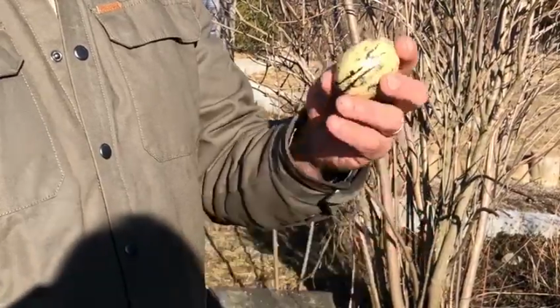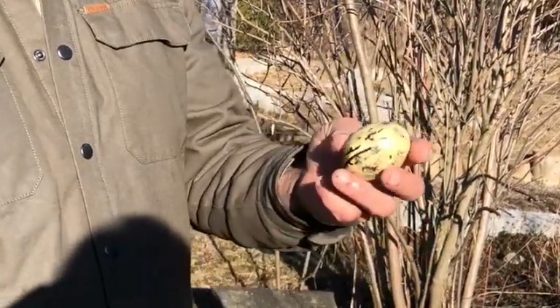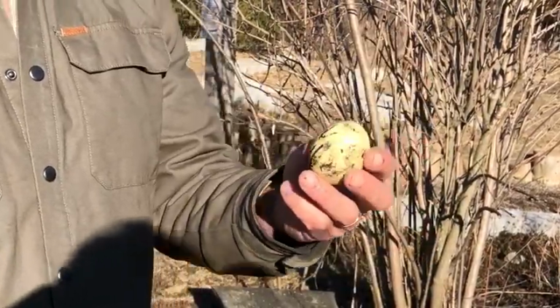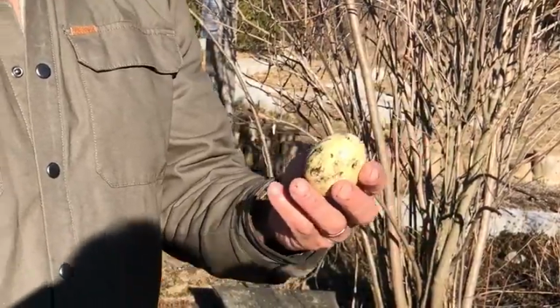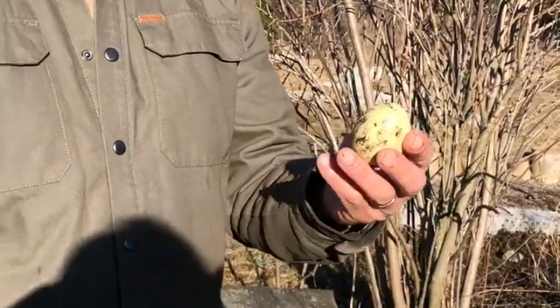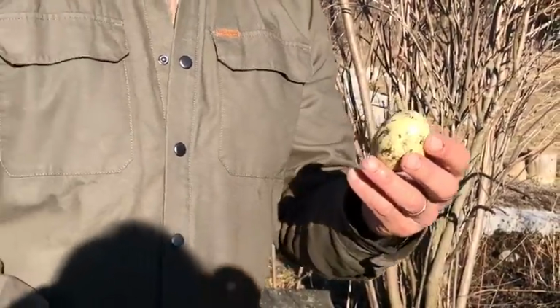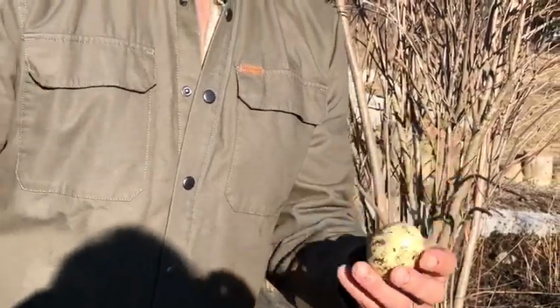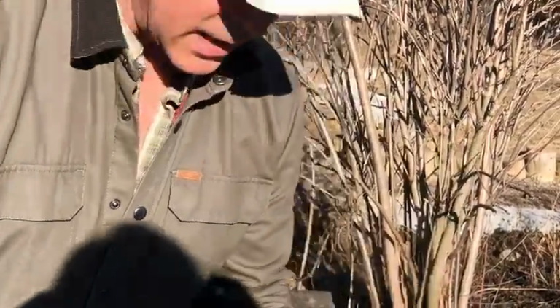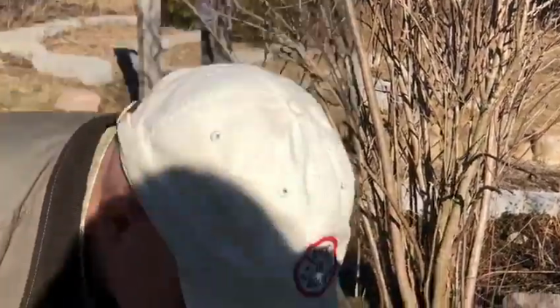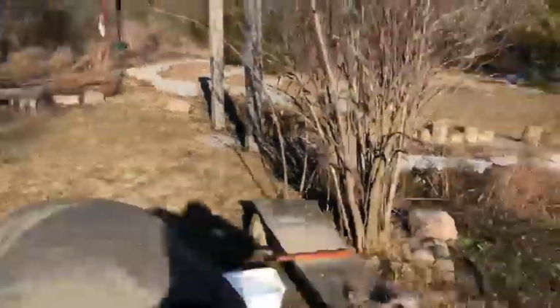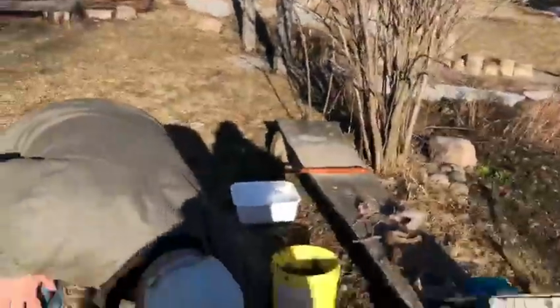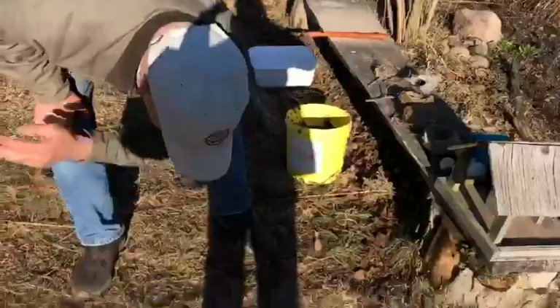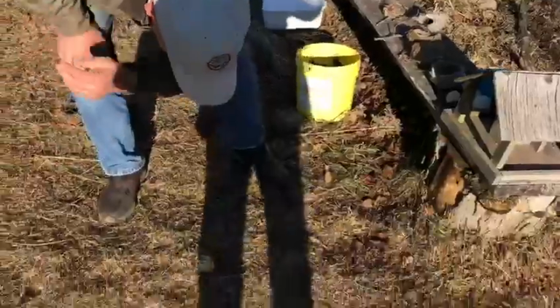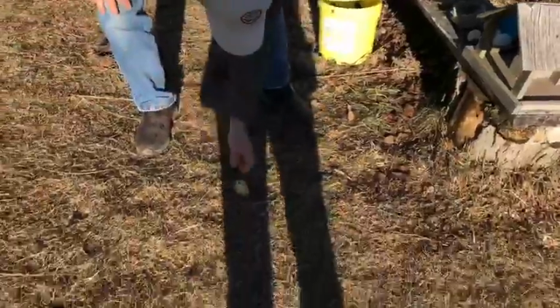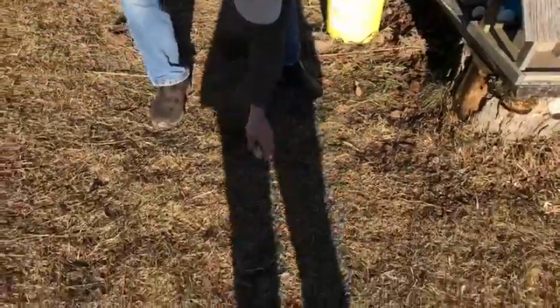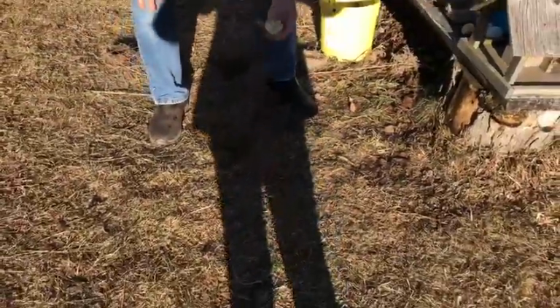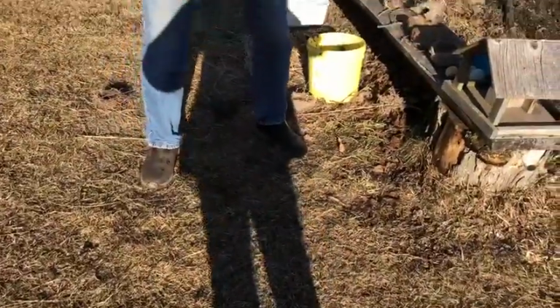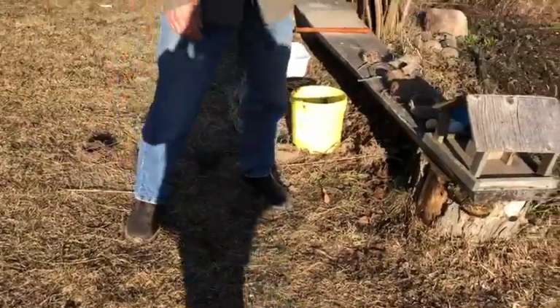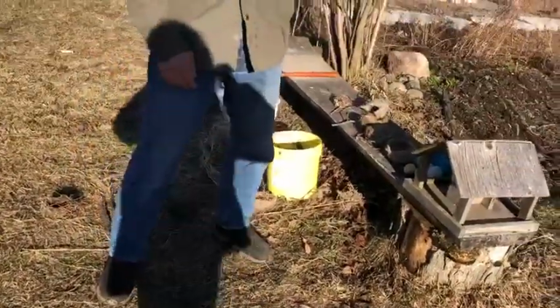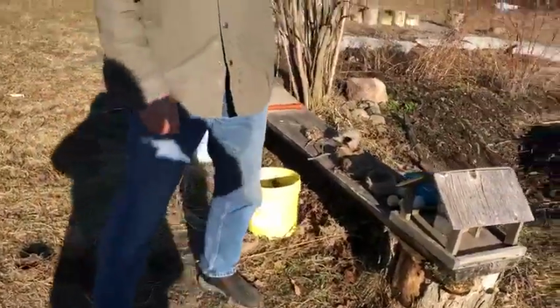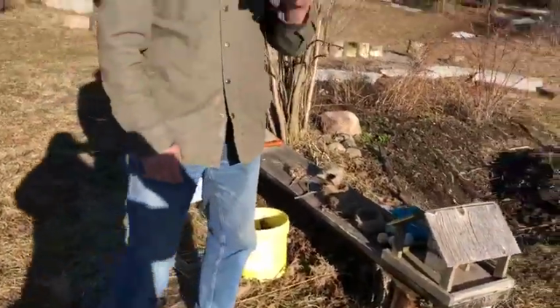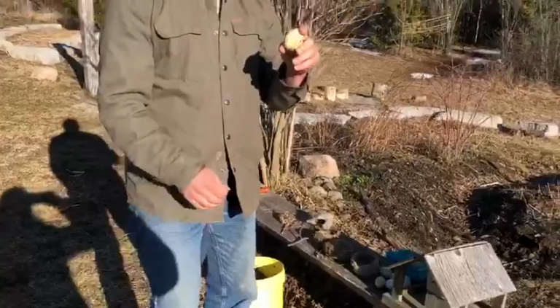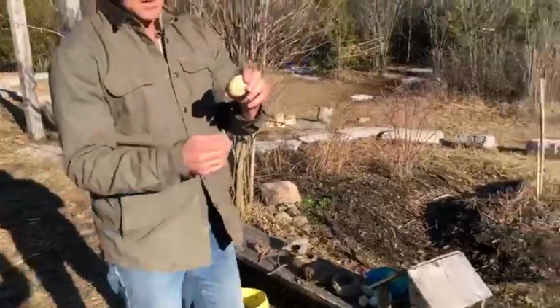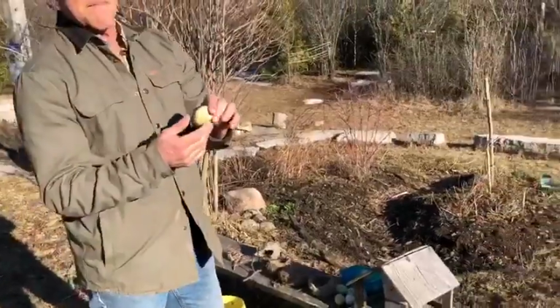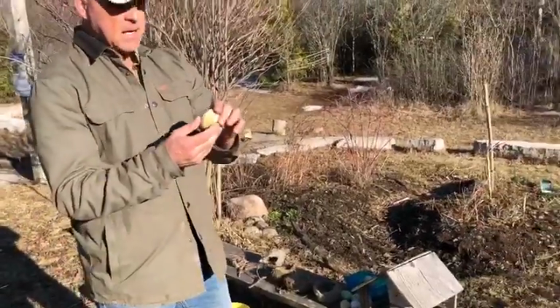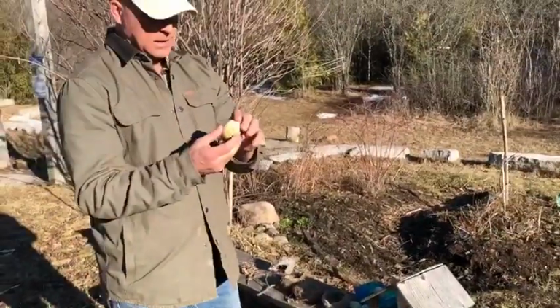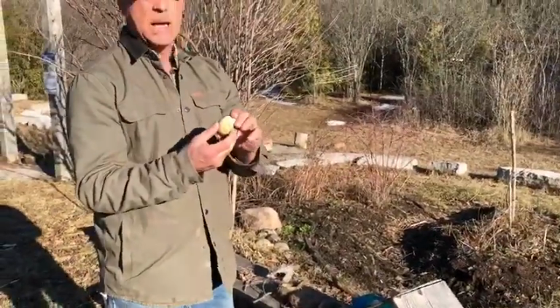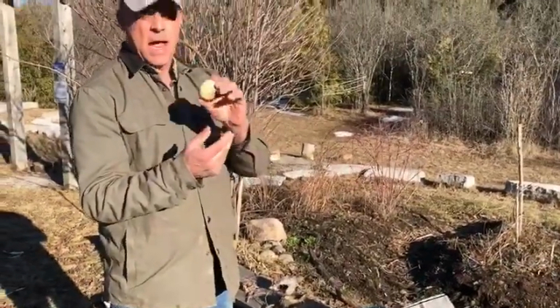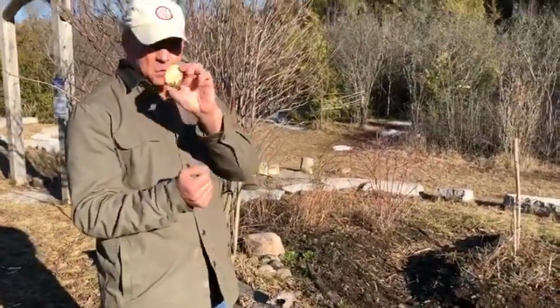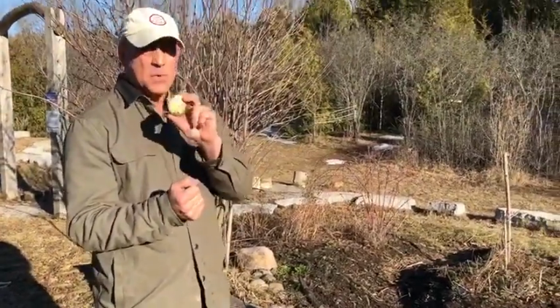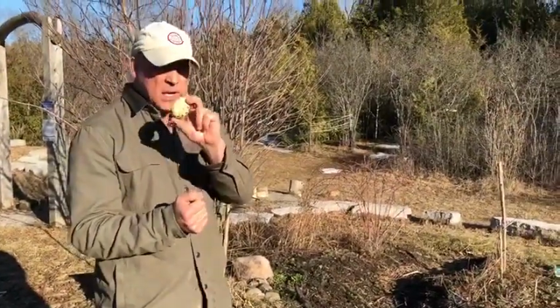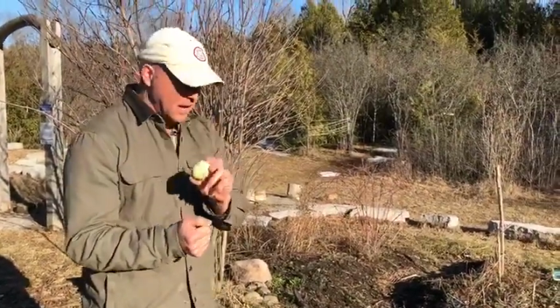One thing we never stop to think about is that eggs roll, and a rolling egg is not a safe thing. So birds make nests to keep their eggs warm, snug, and safe.